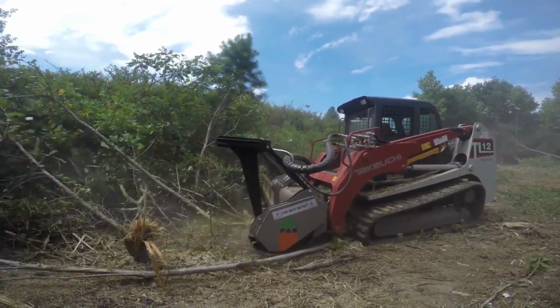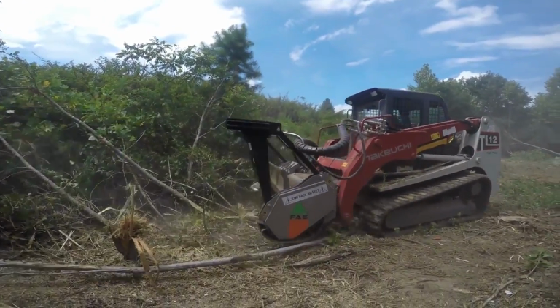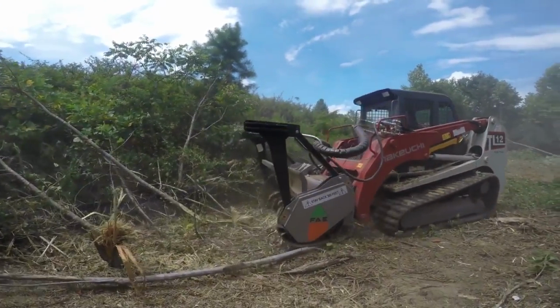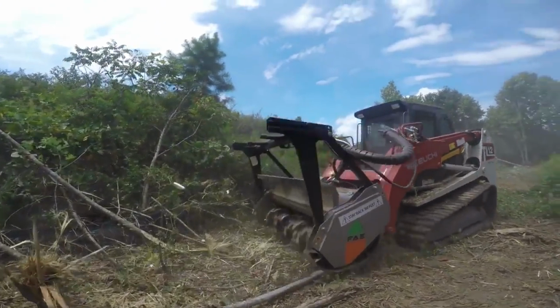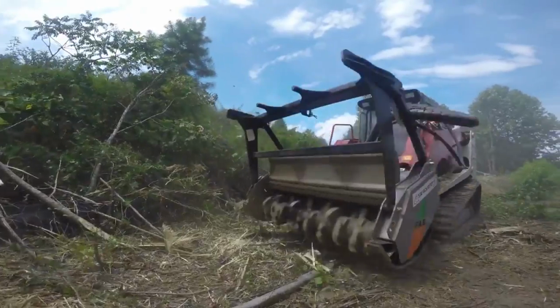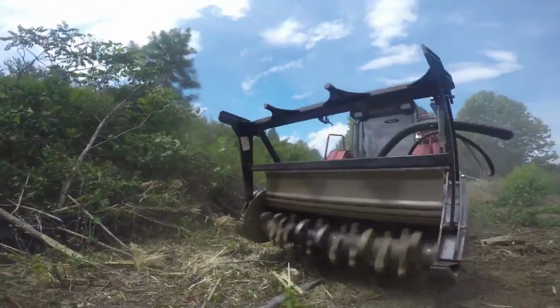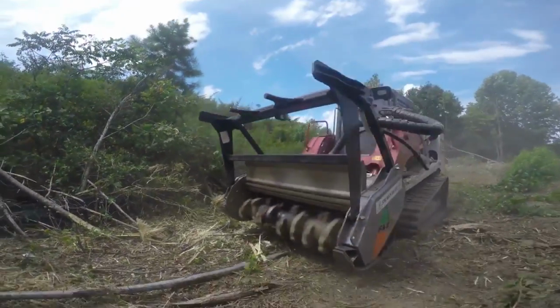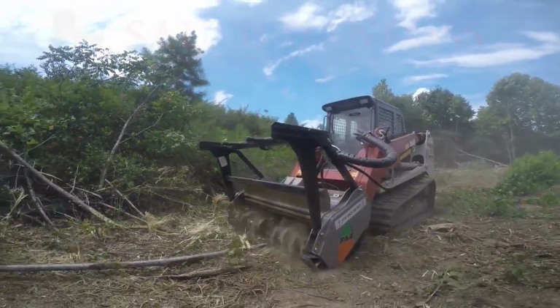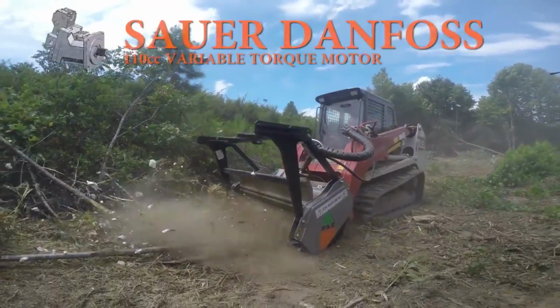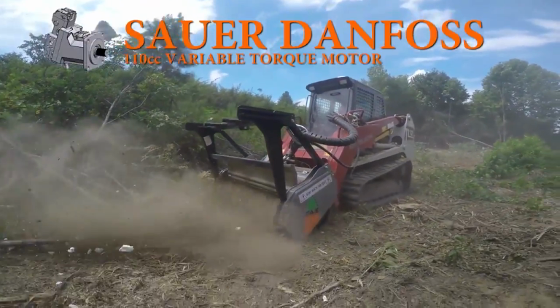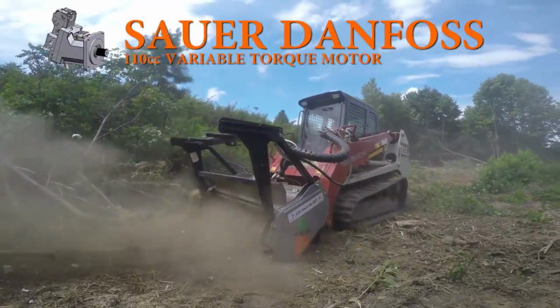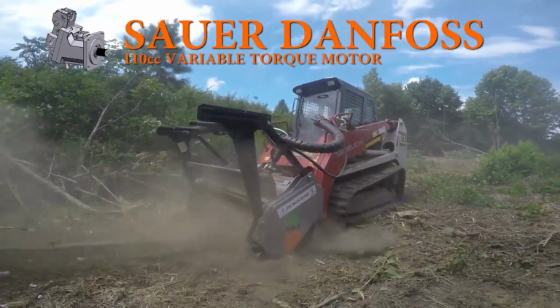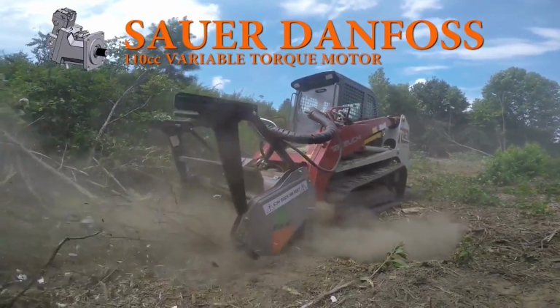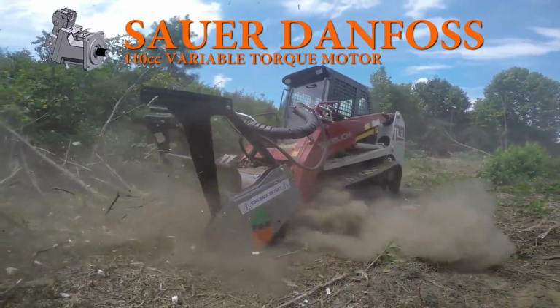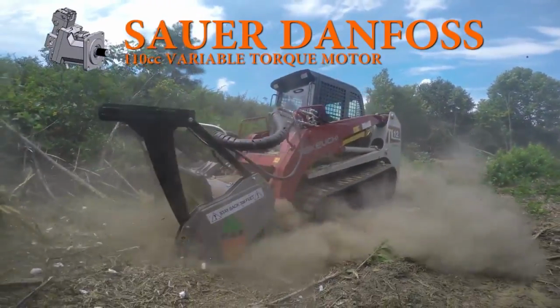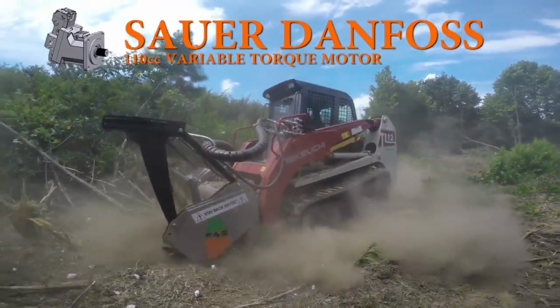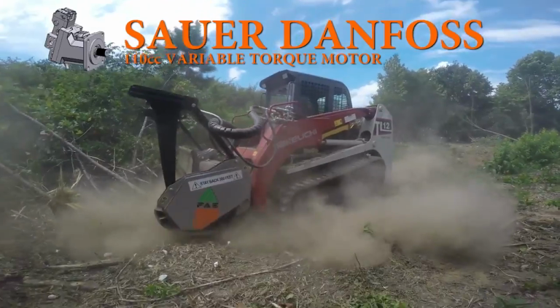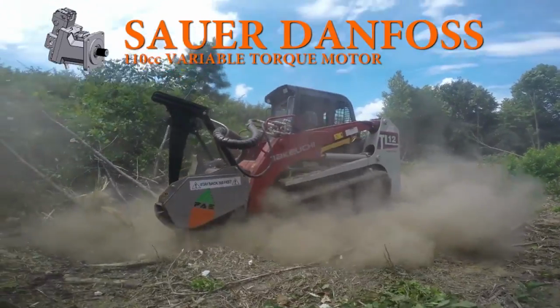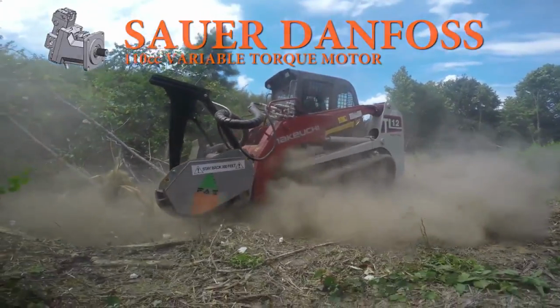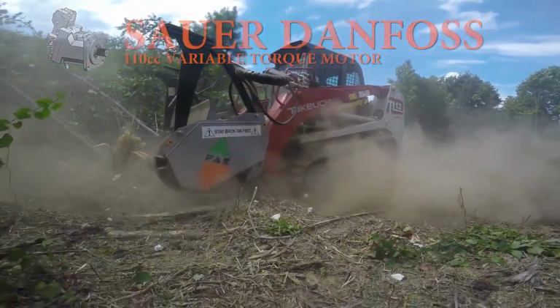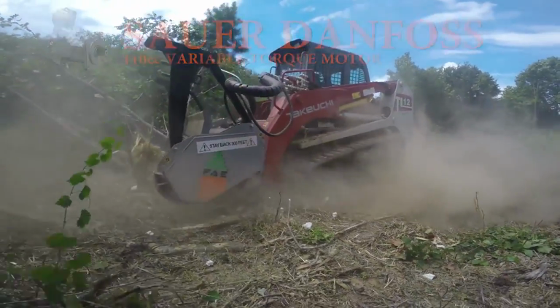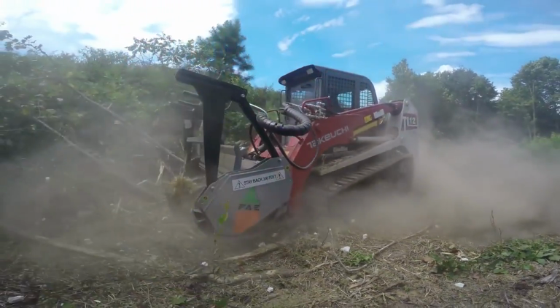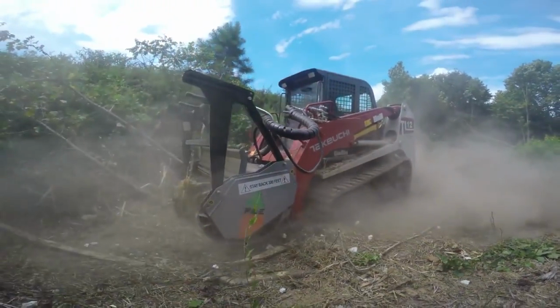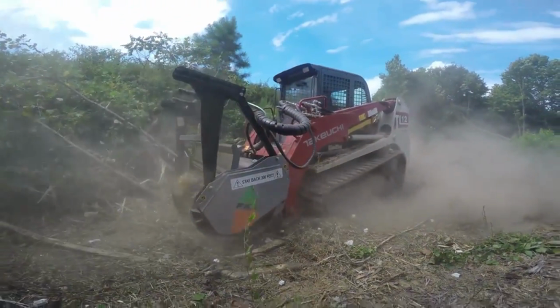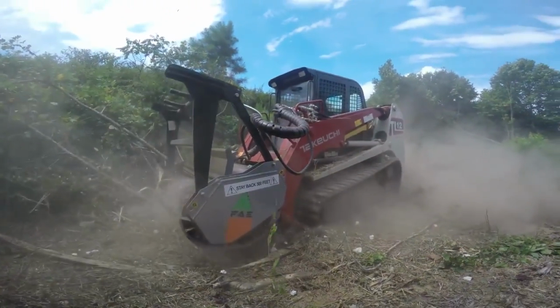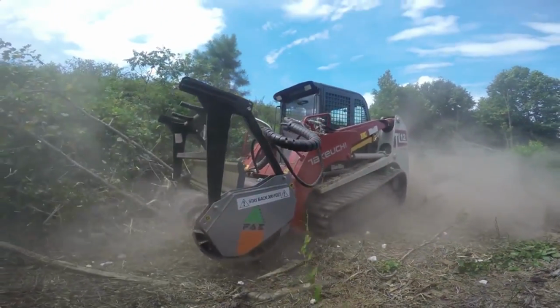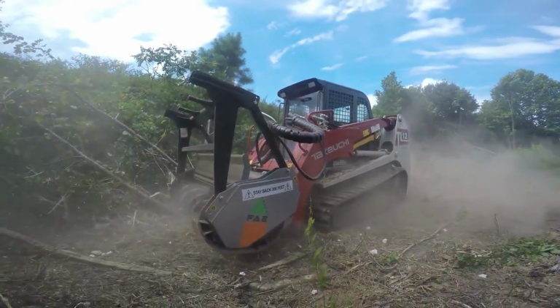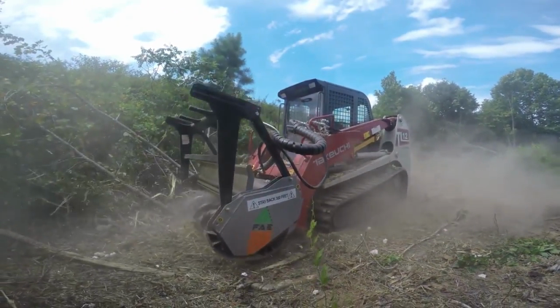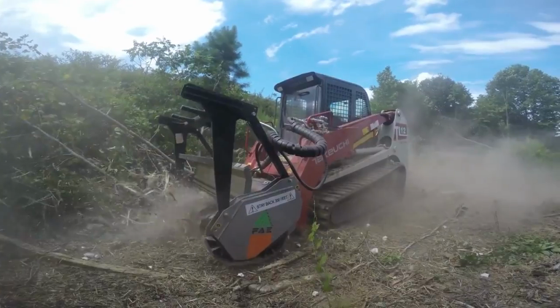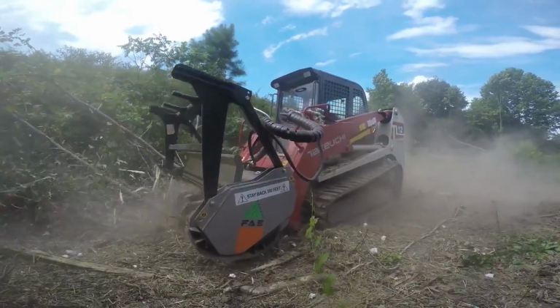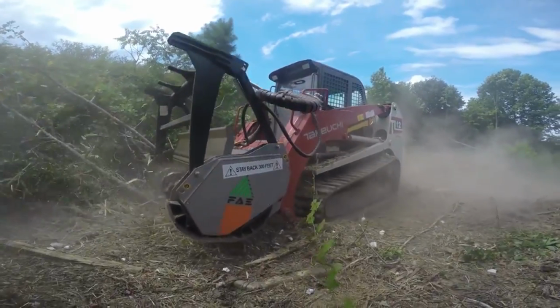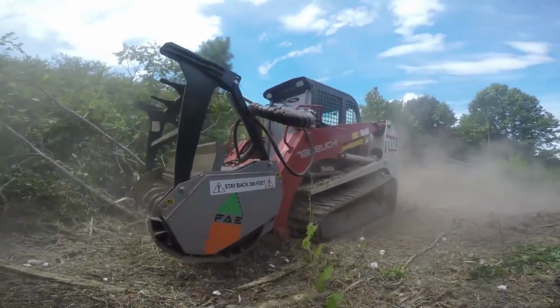For starters, our high-flow skid steer mulchers are powered by a 110cc variable torque motor from Sauer Danfoss. This motor has a manually adjustable shift point that automatically detects when the rotor drops RPM due to heavy material processing.